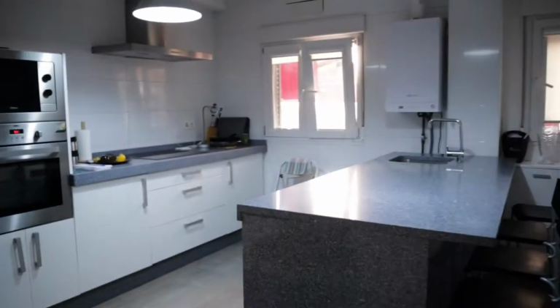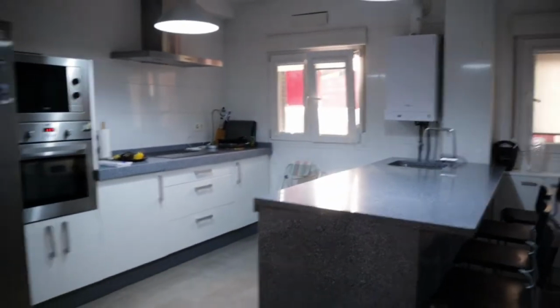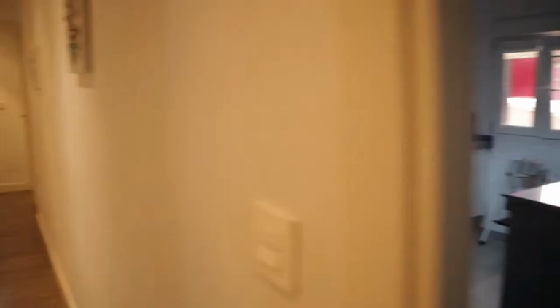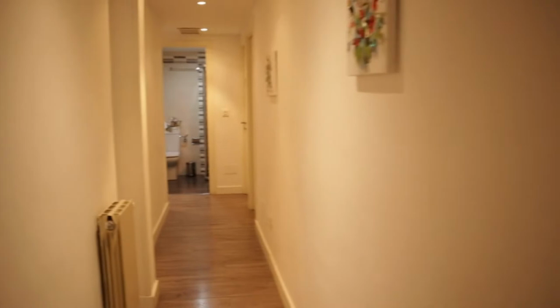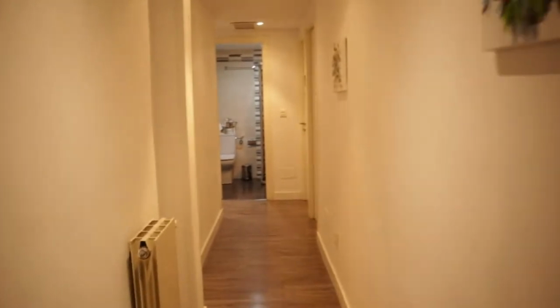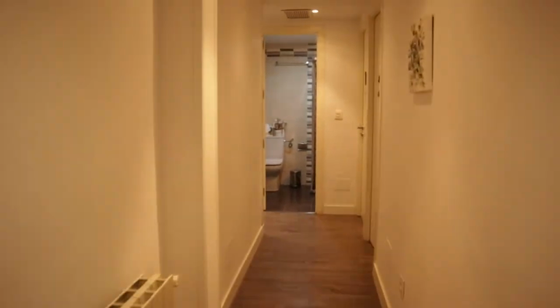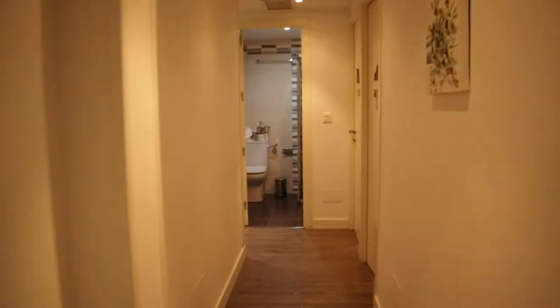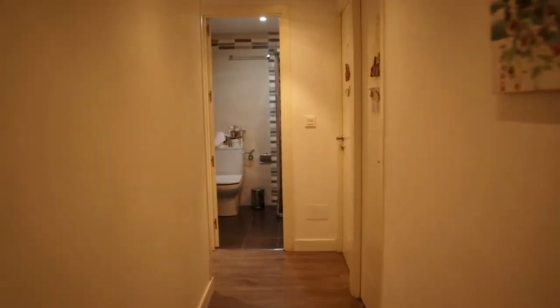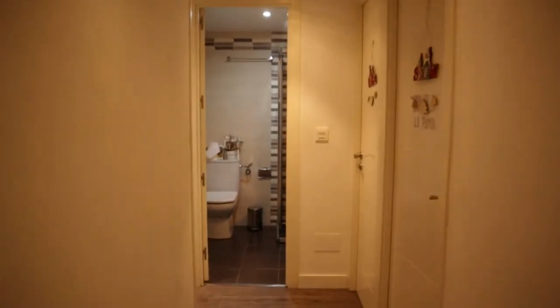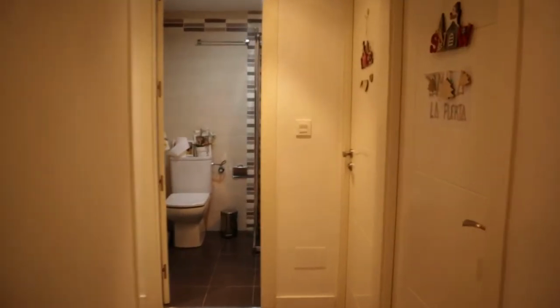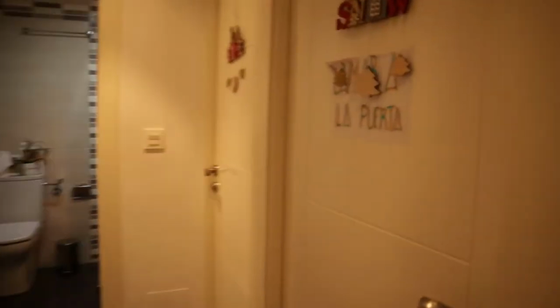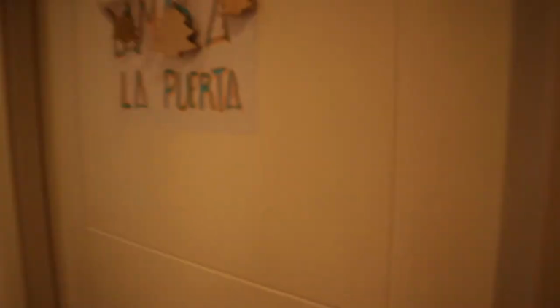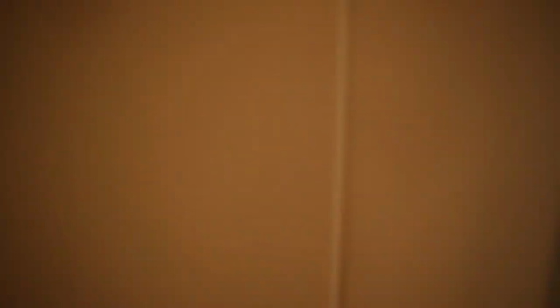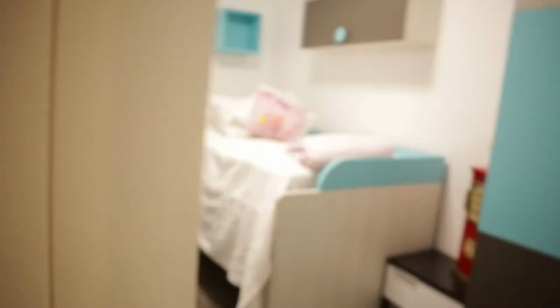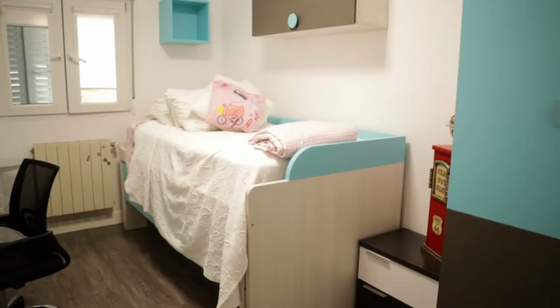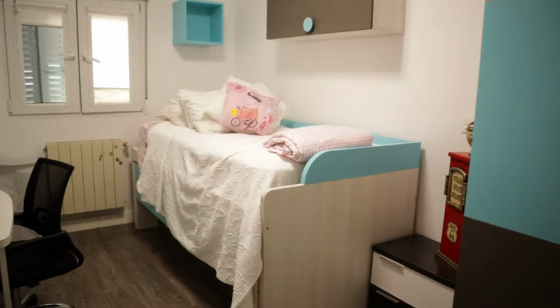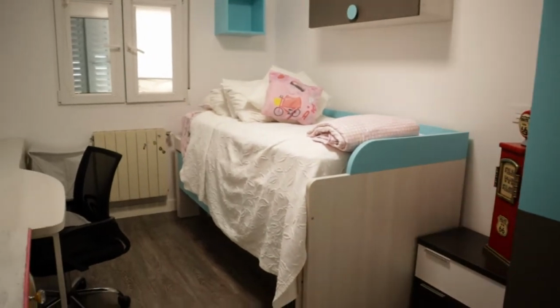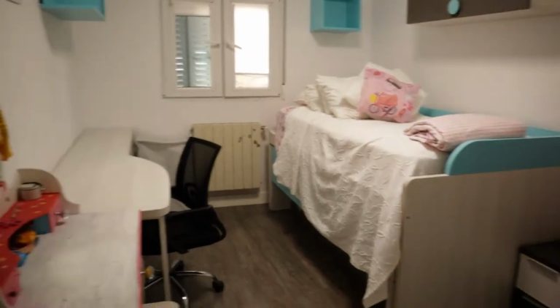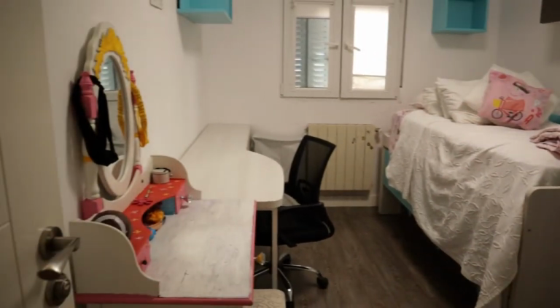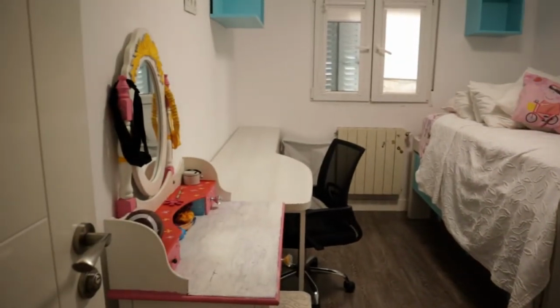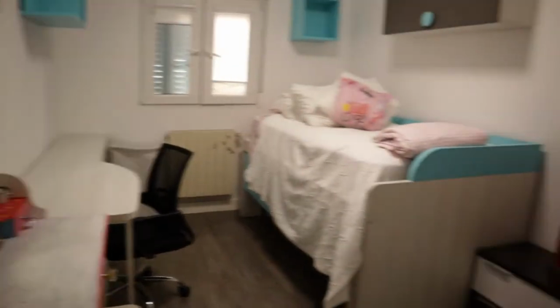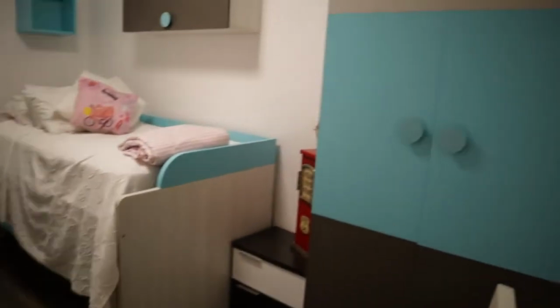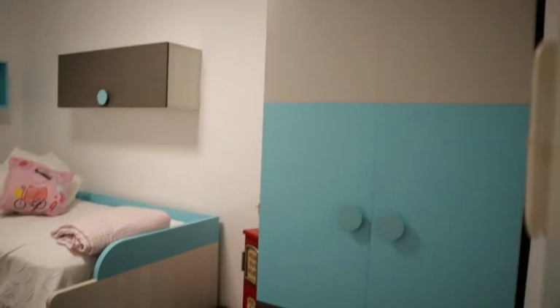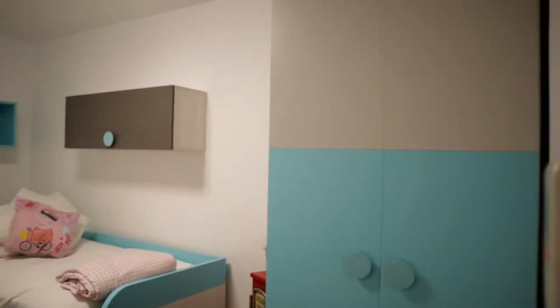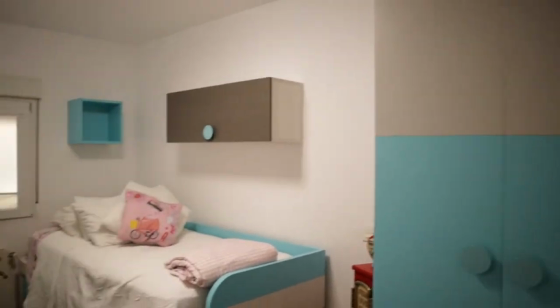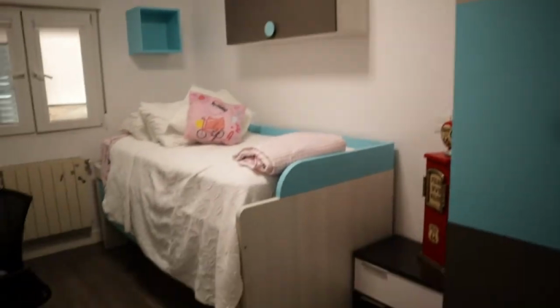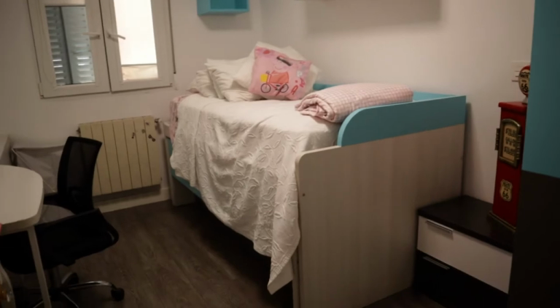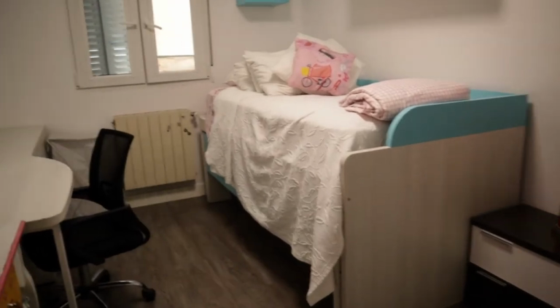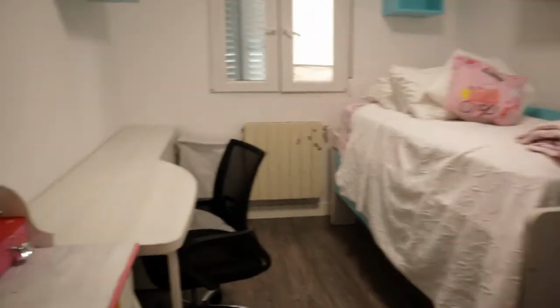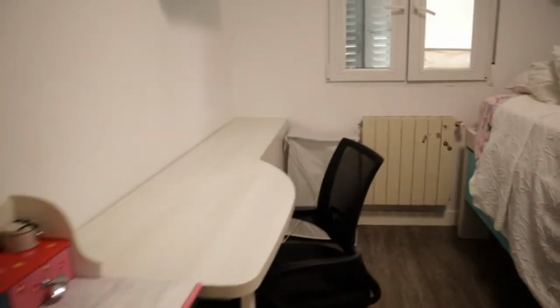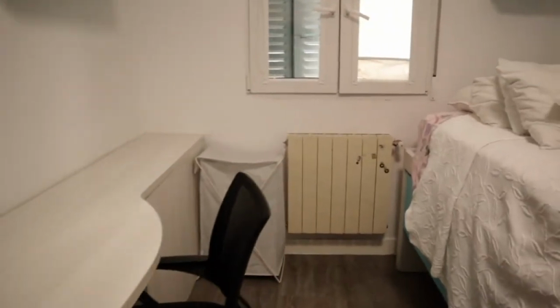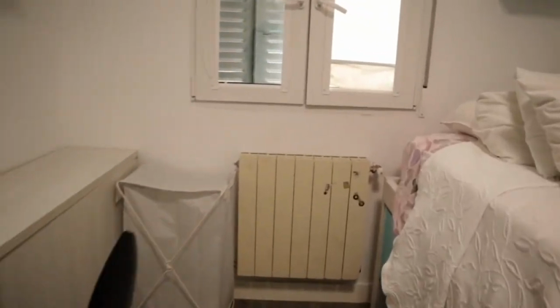And we continue to the bedroom, available for rent. That's the bedroom with a single bed, the desk, wardrobe, and heater.